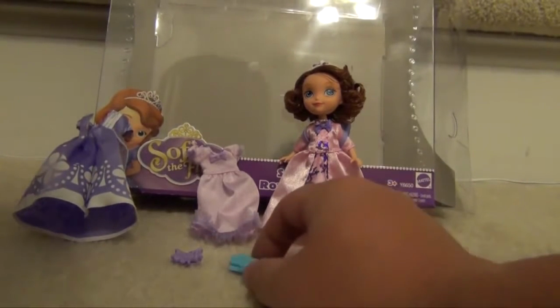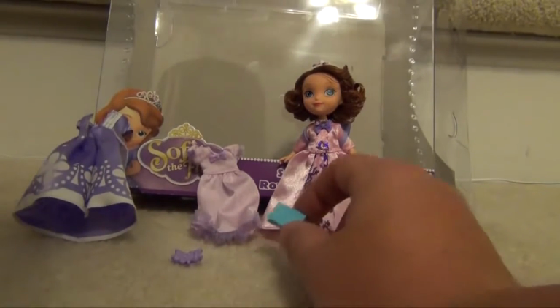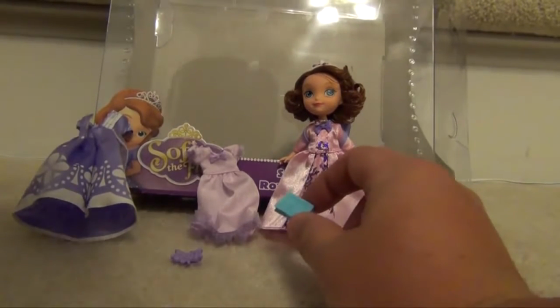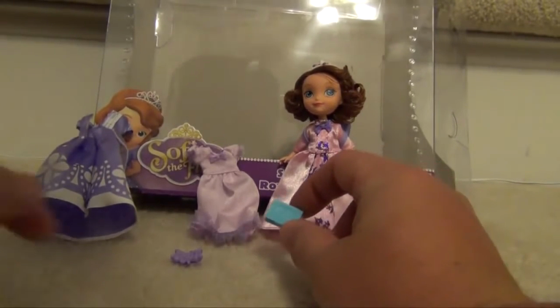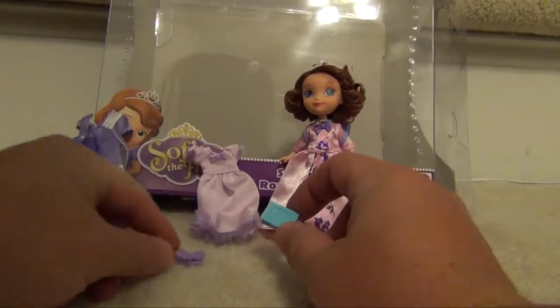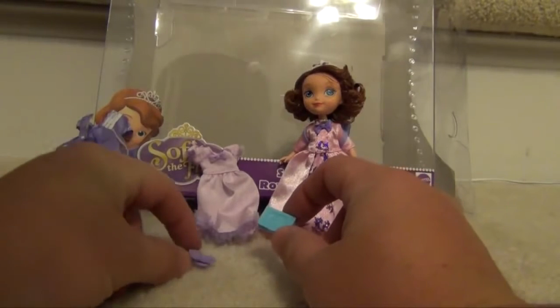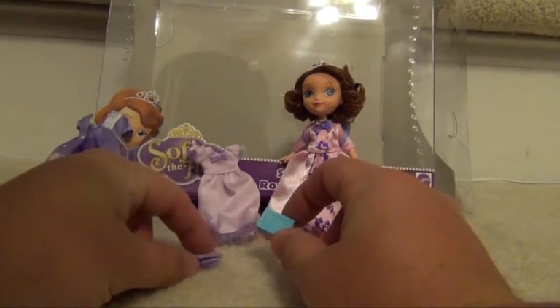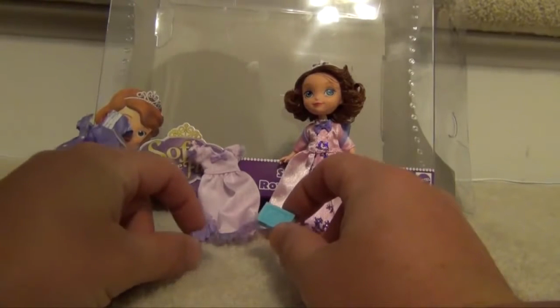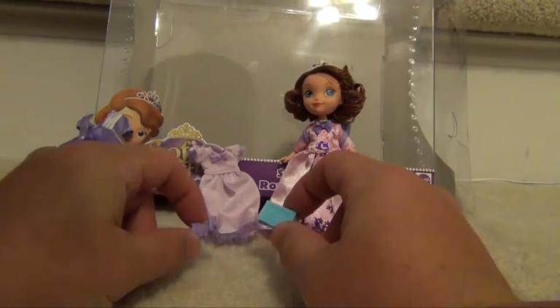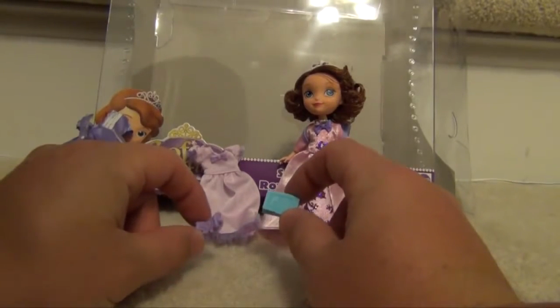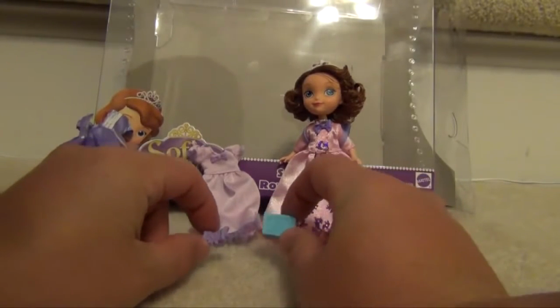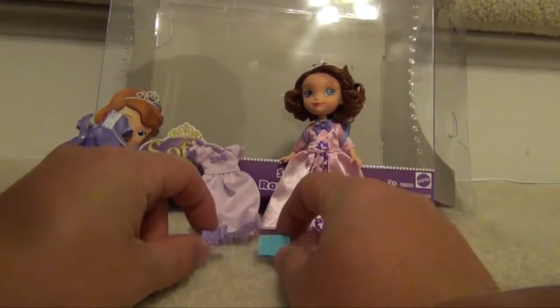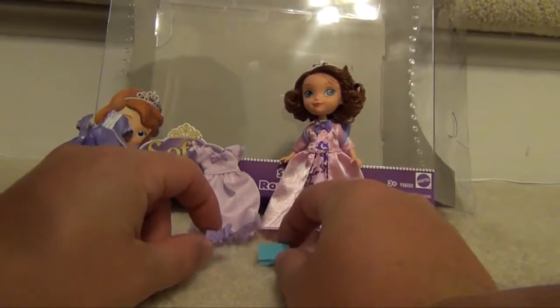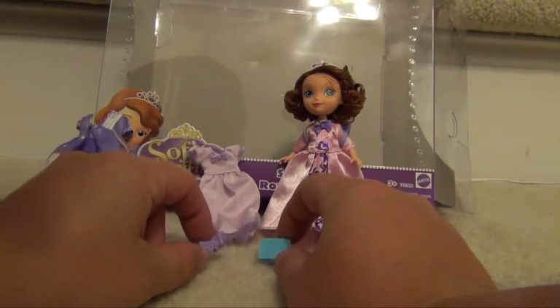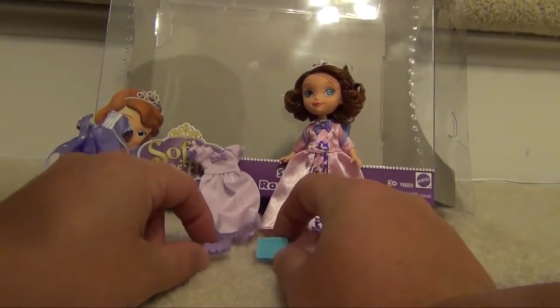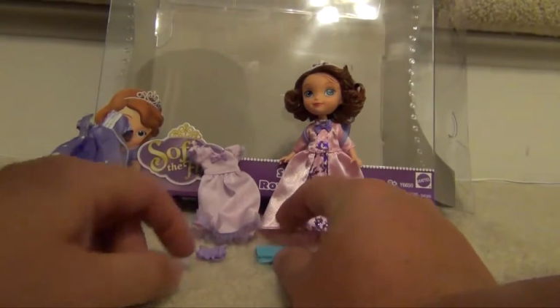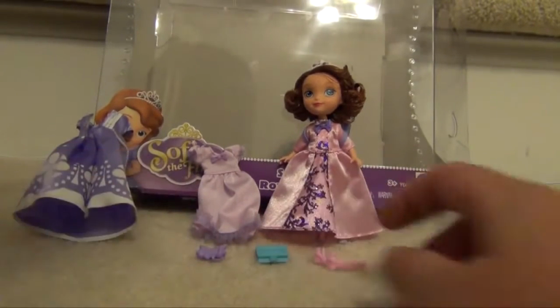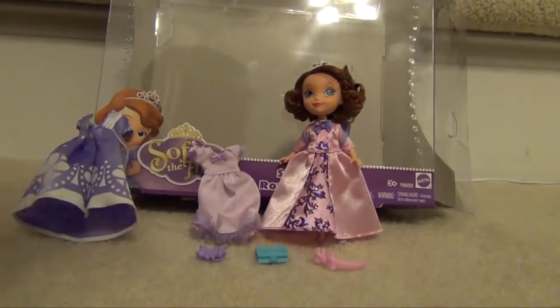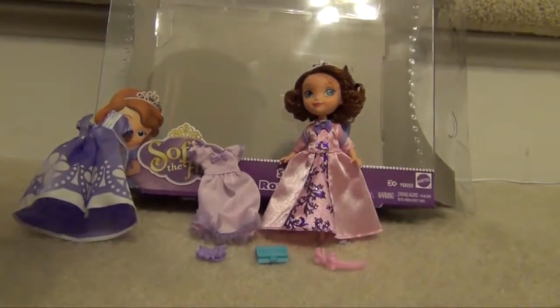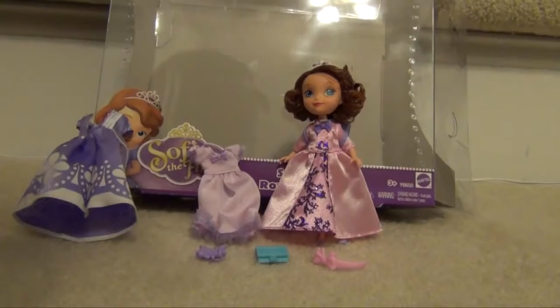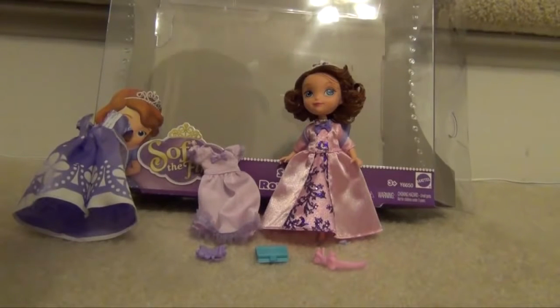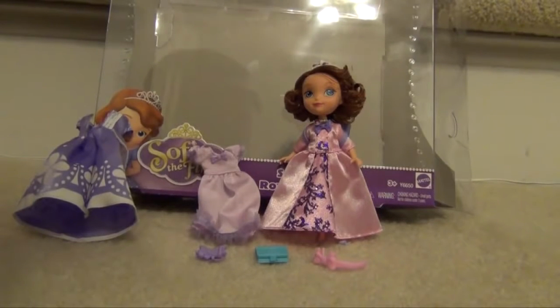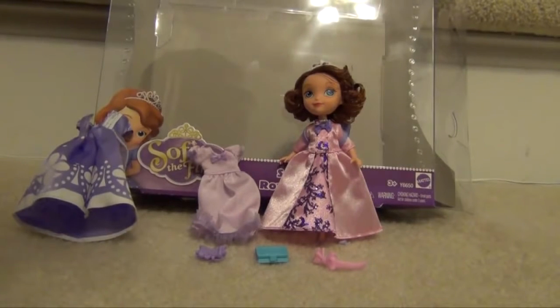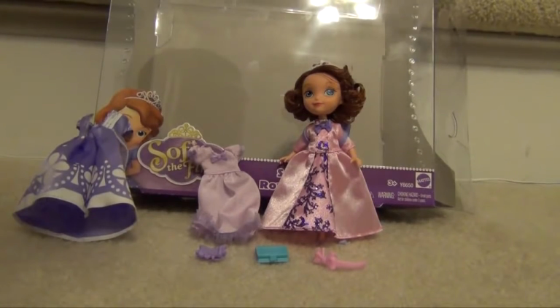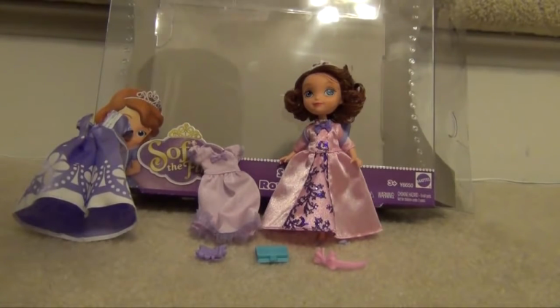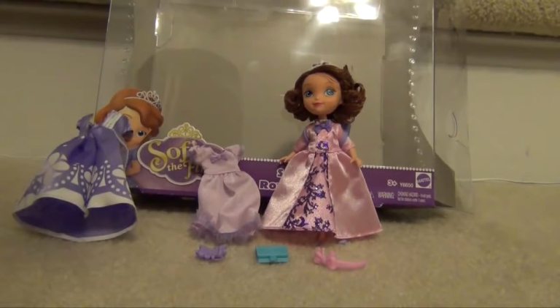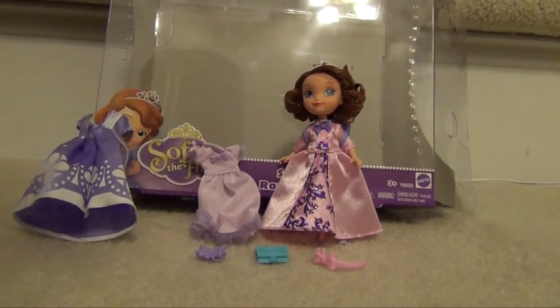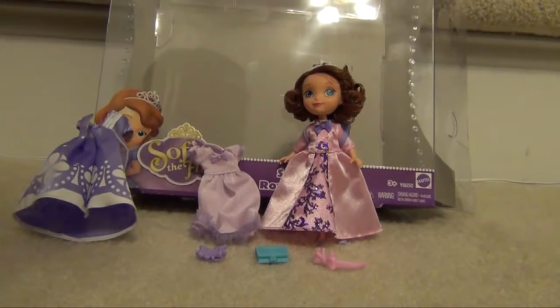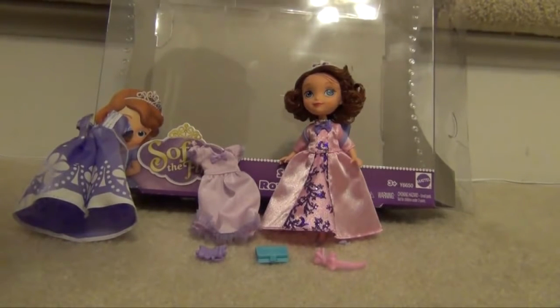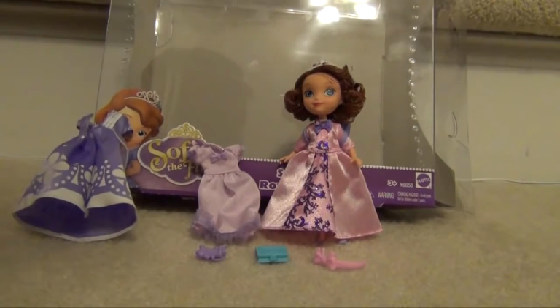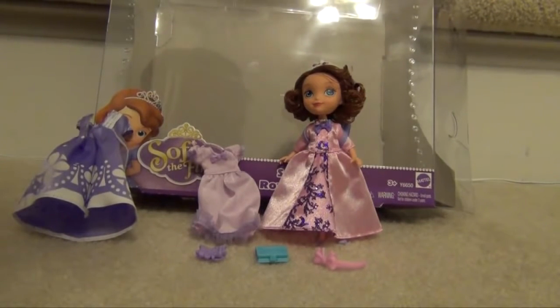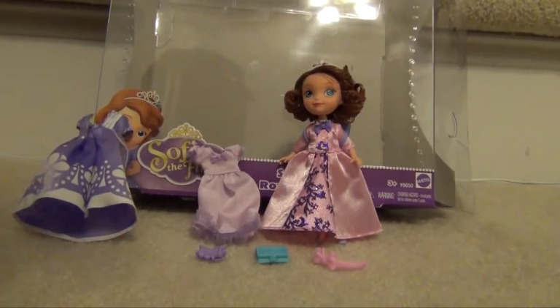You'll notice that there are some small pieces here. Even though it is a 5-inch doll, the hair bow and the book — you wouldn't want that around a 2-year-old, or anyone under 3, so there are some small pieces to be aware of.